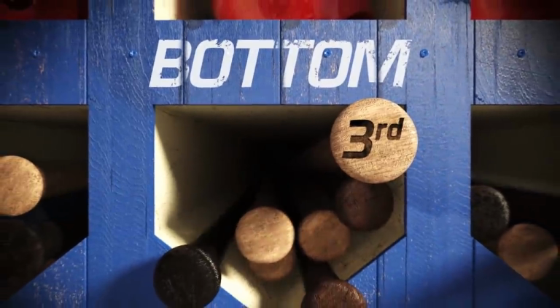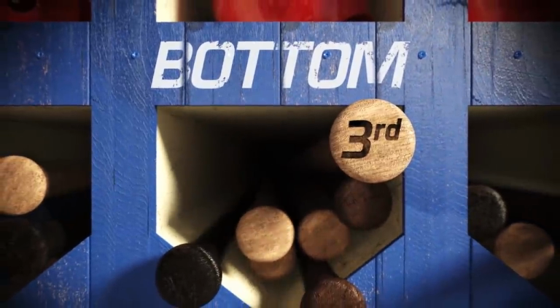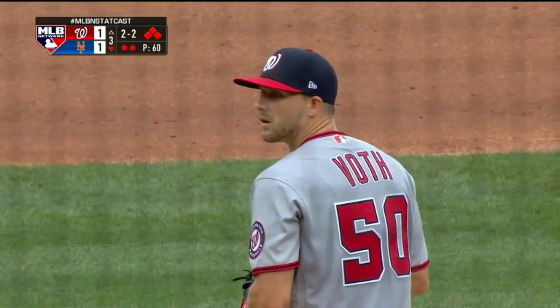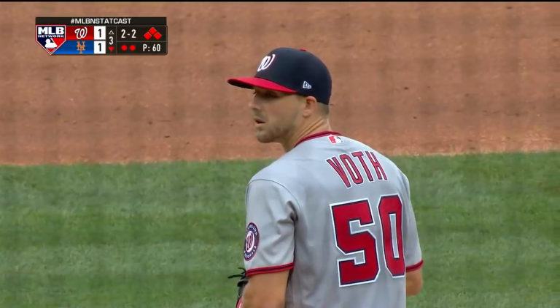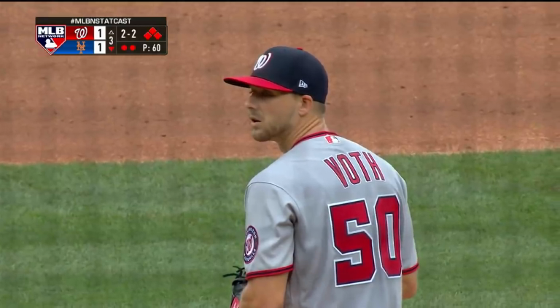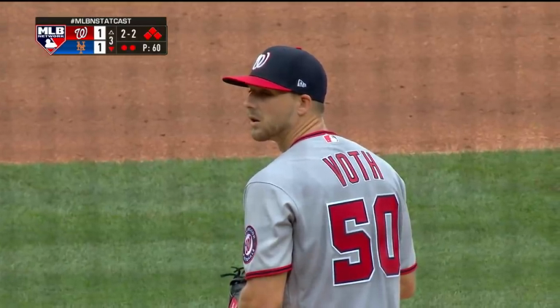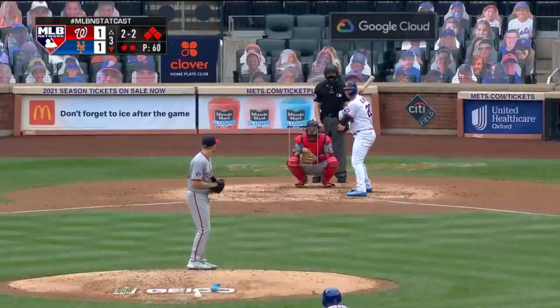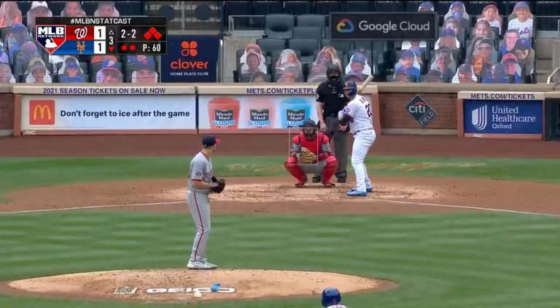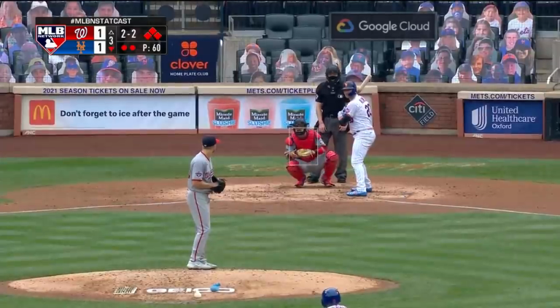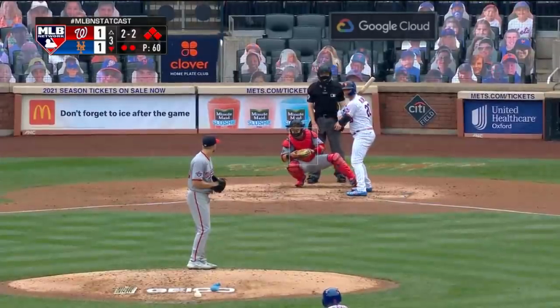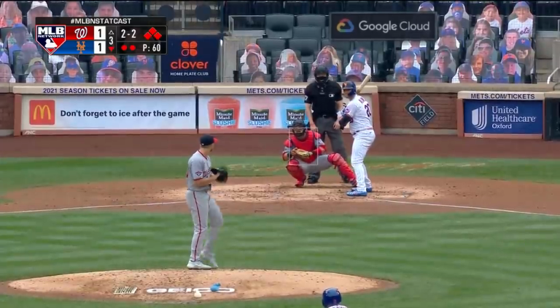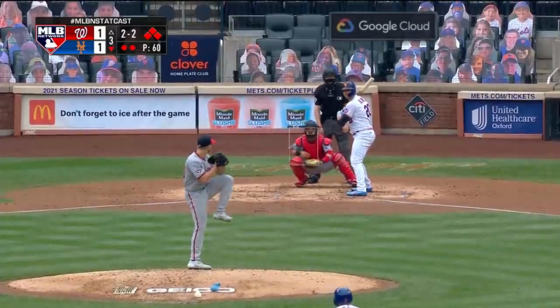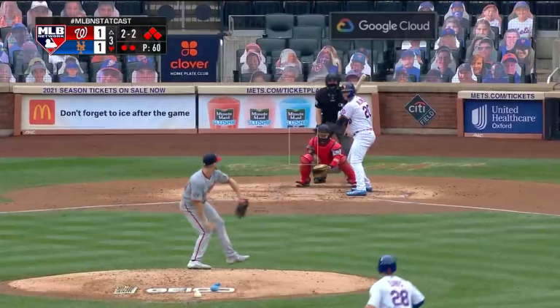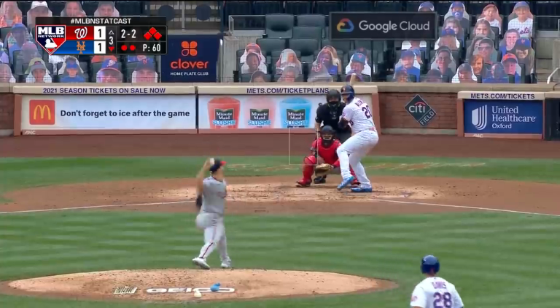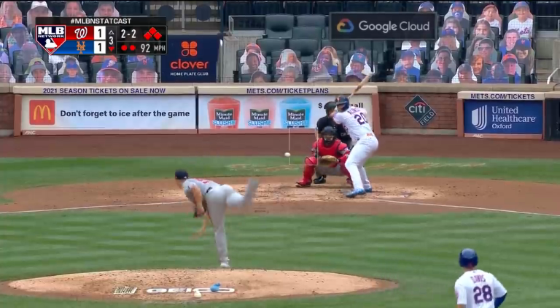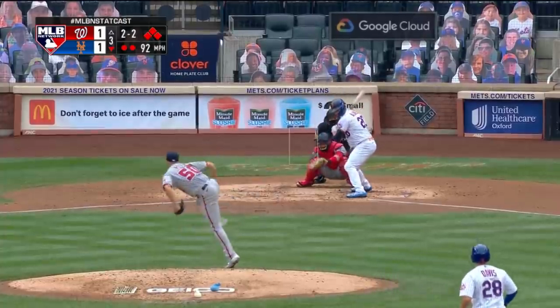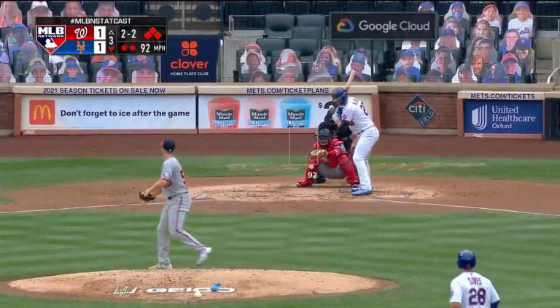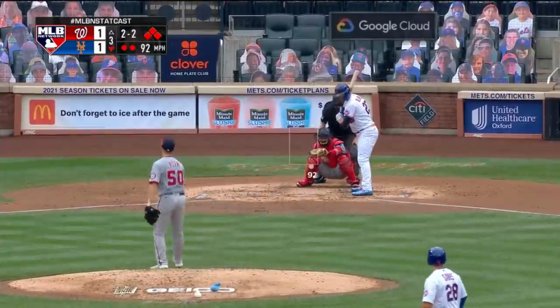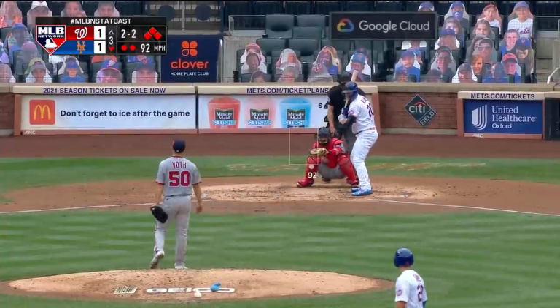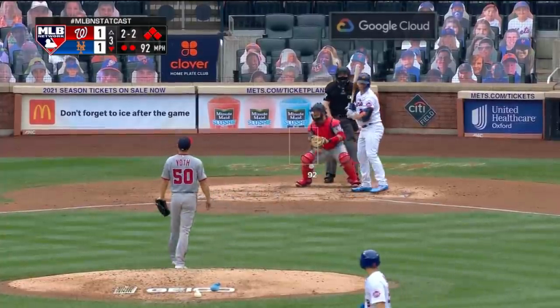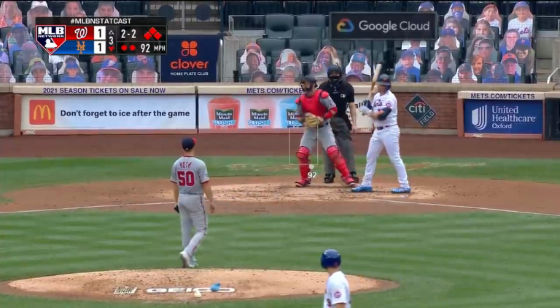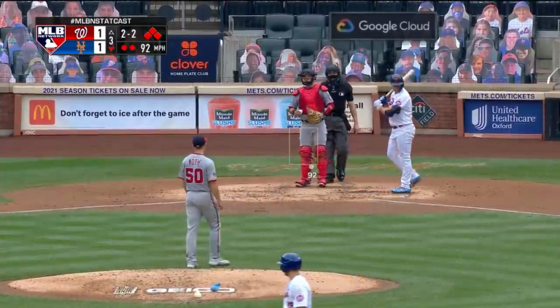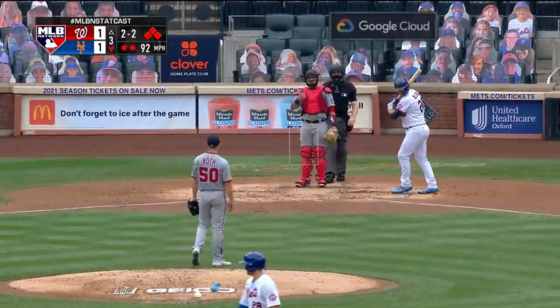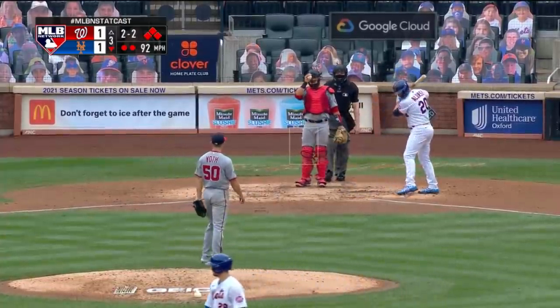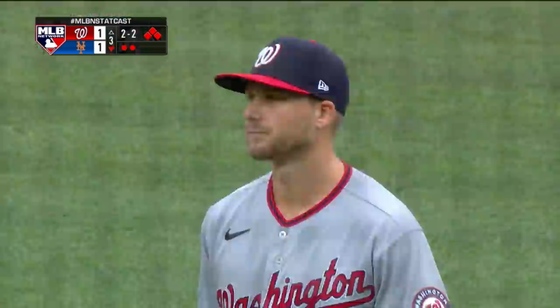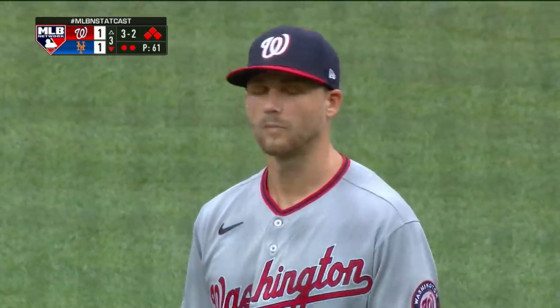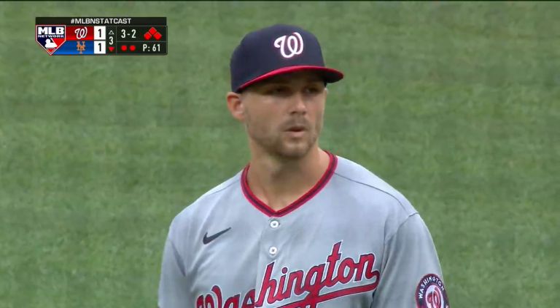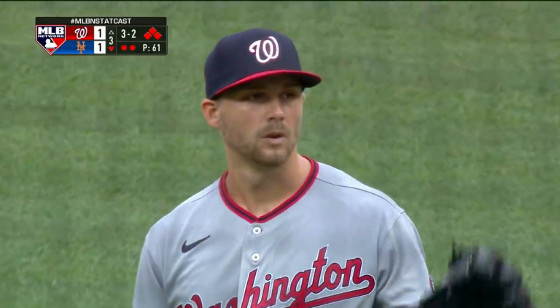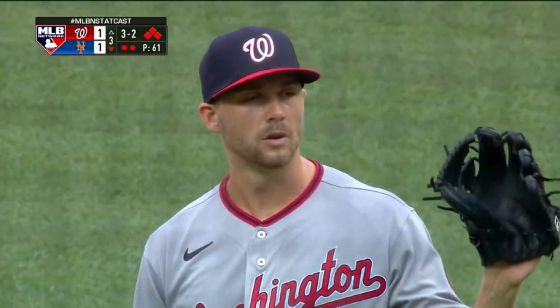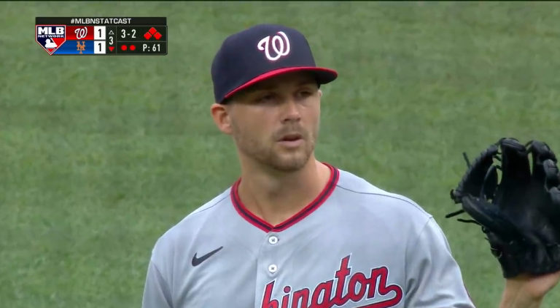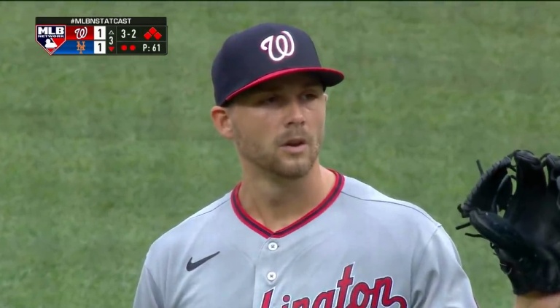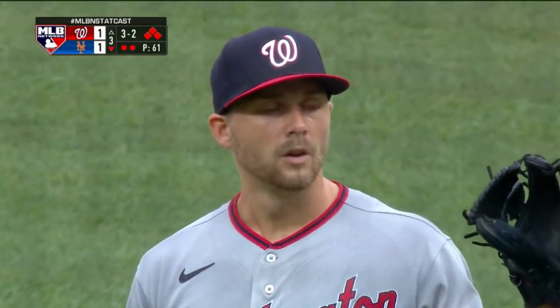Missed and the bases are loaded. They will be loaded for Pete Alonzo. Oh wow — just missed, according to Carlos Torres.